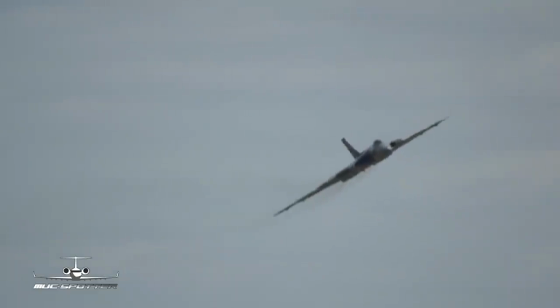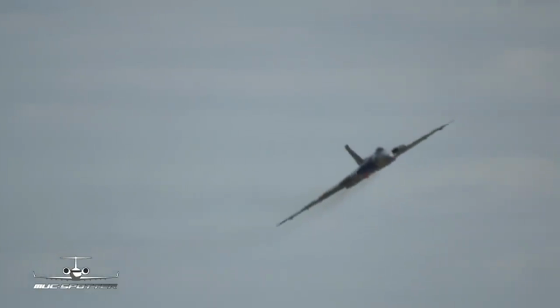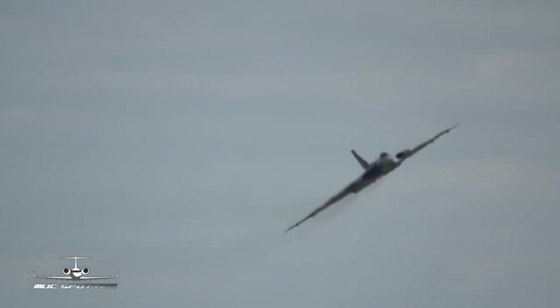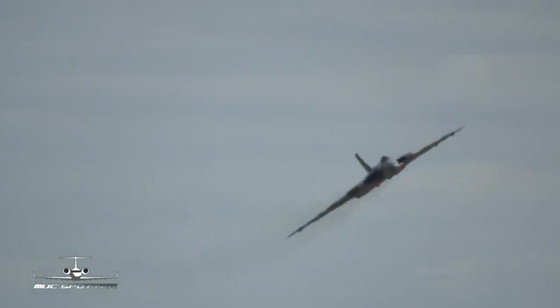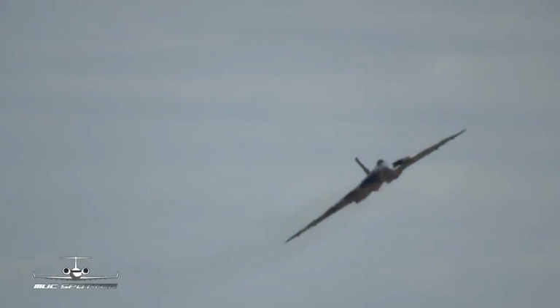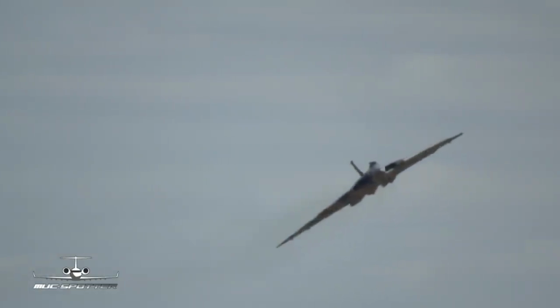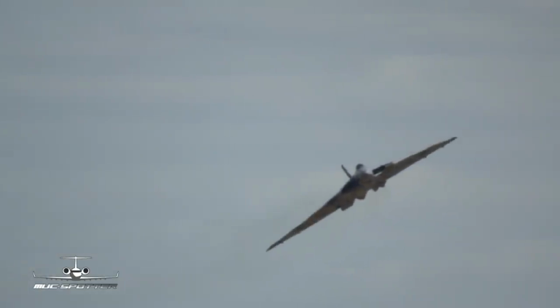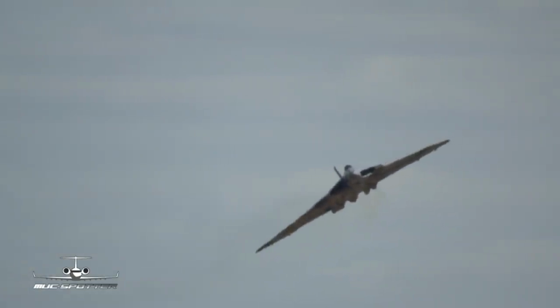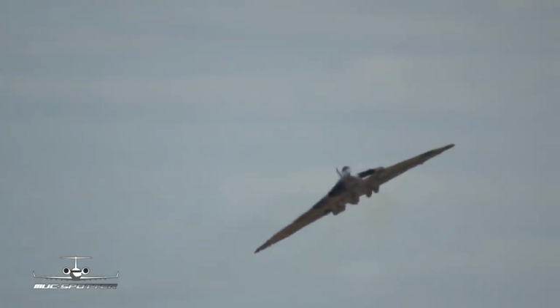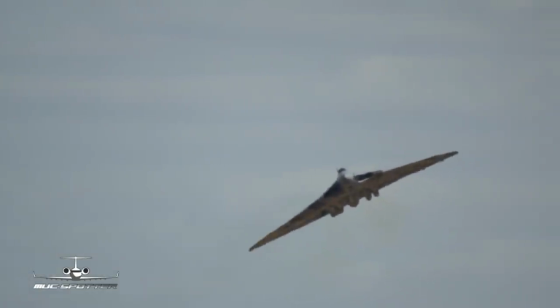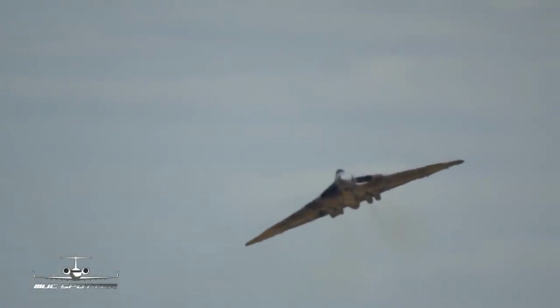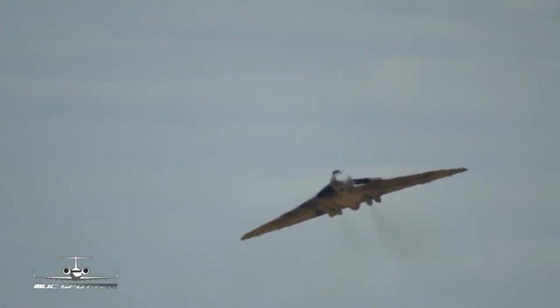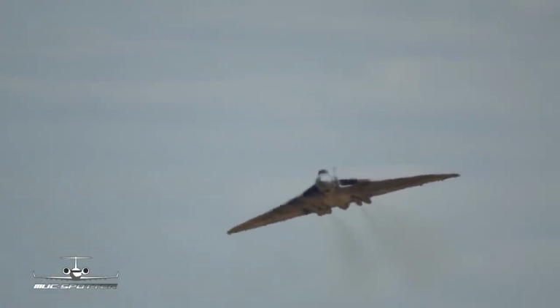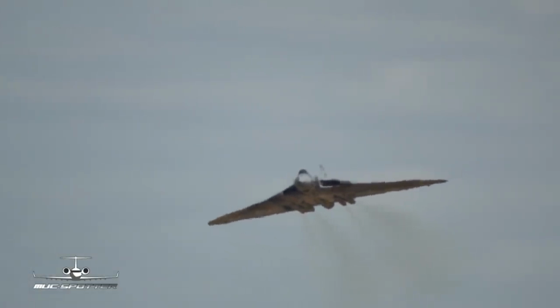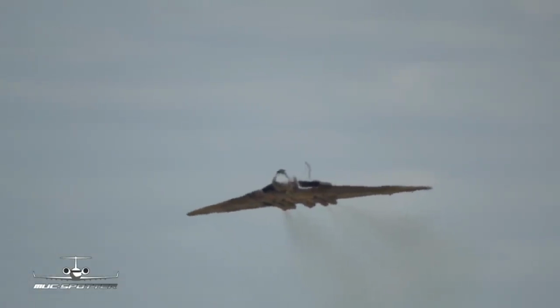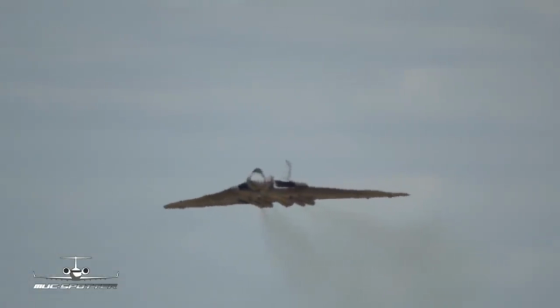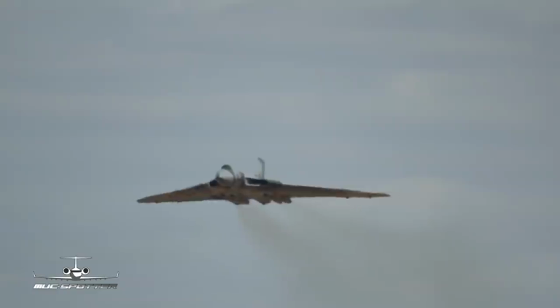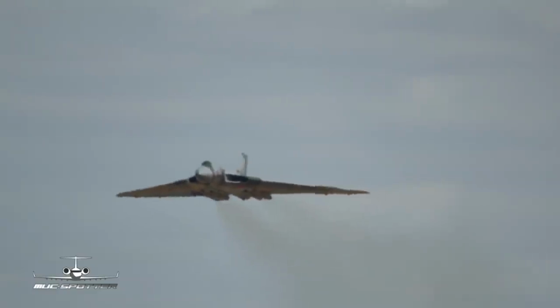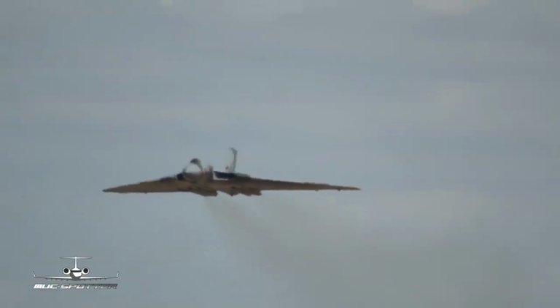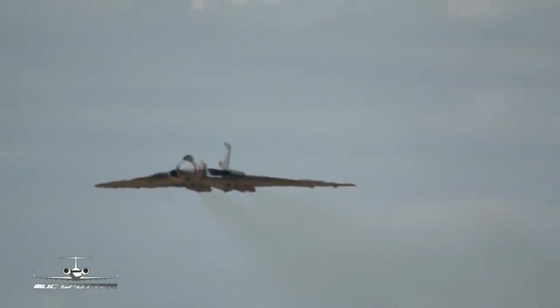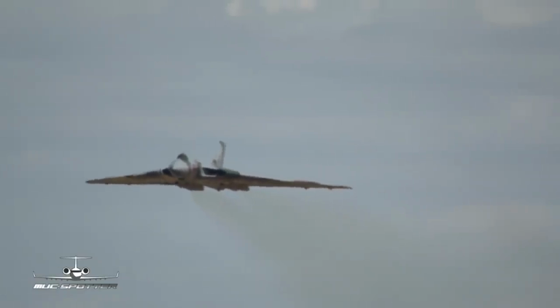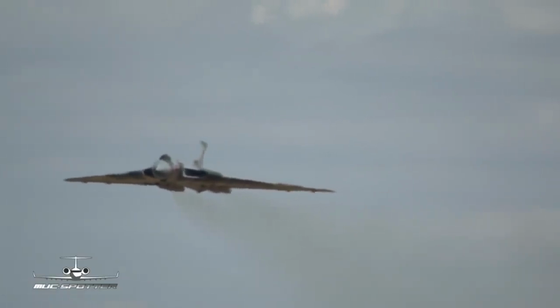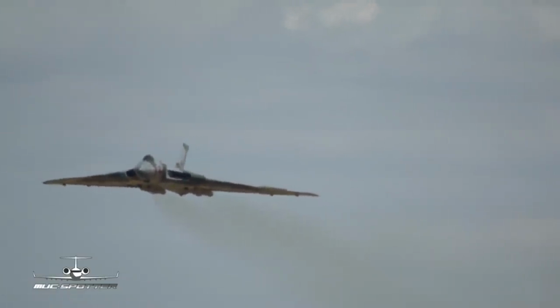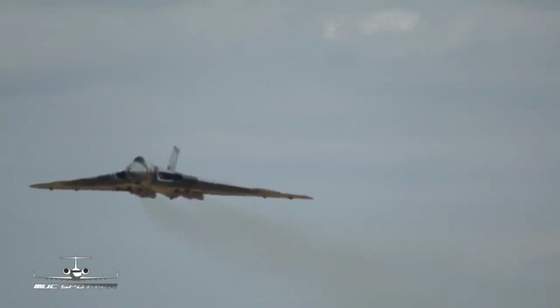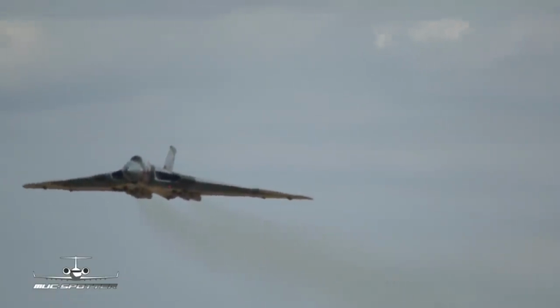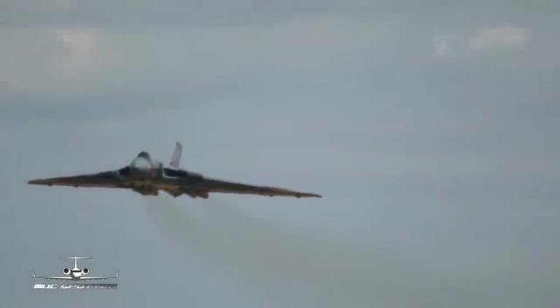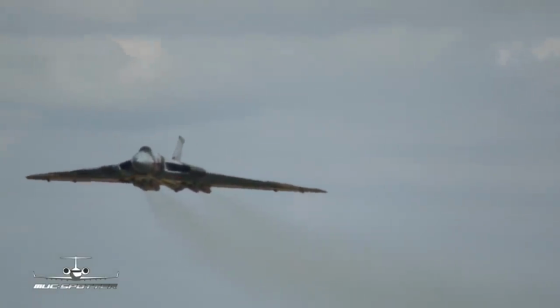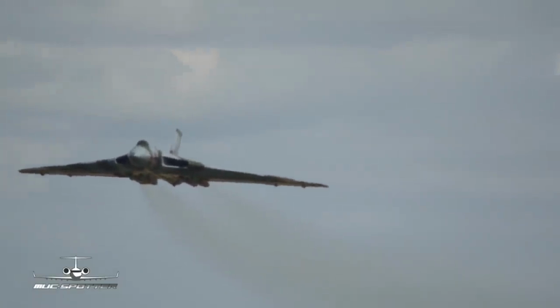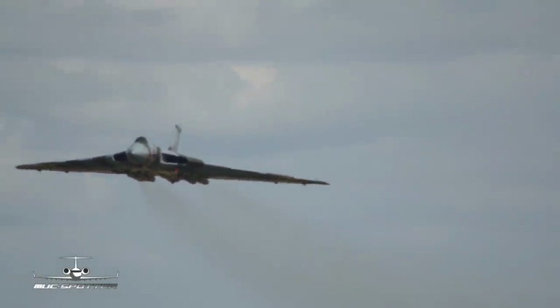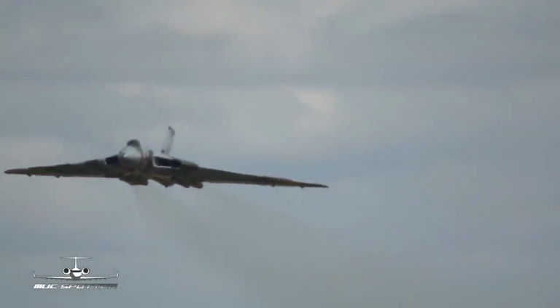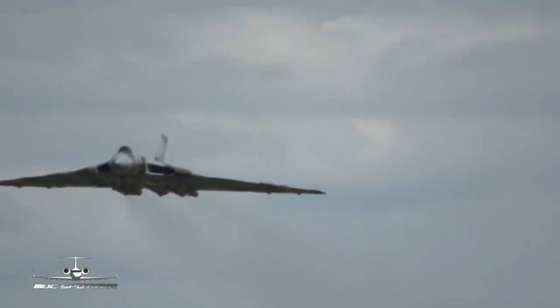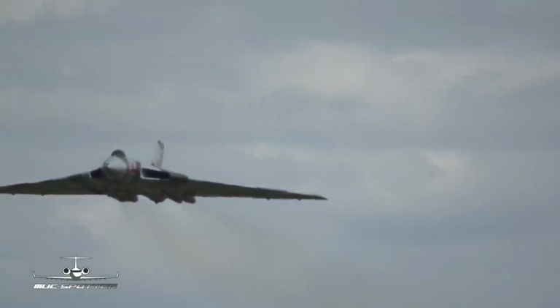So as Kev brings the Vulcan in along the runway, along the display line, I'm looking to see him accelerate her to about 300 knots – 345 miles an hour.